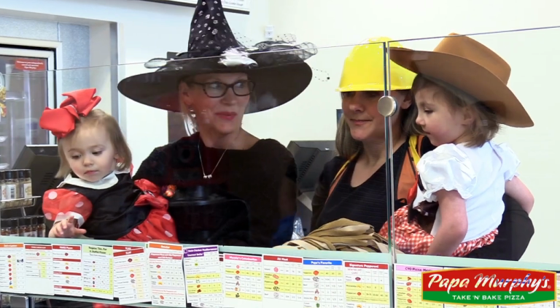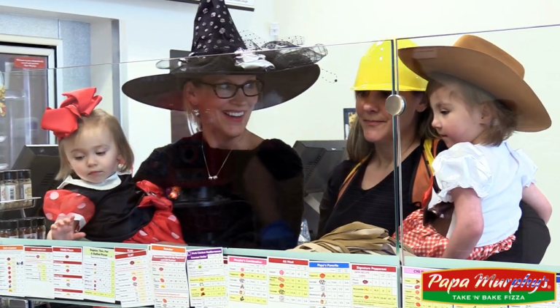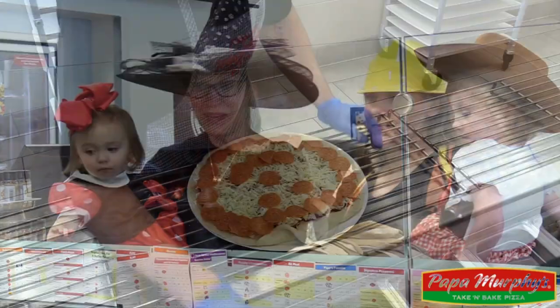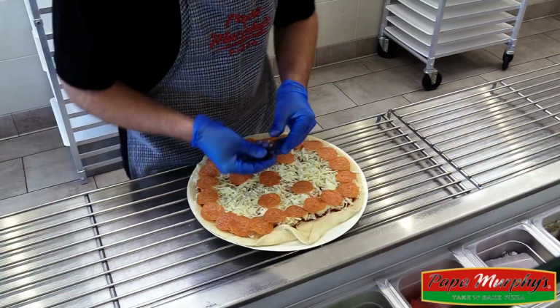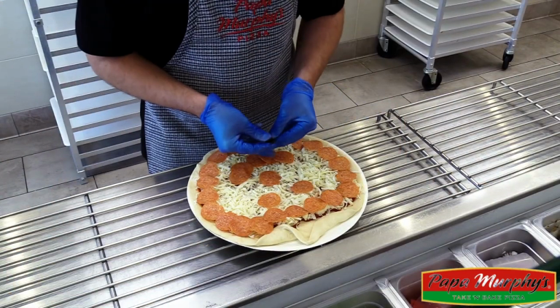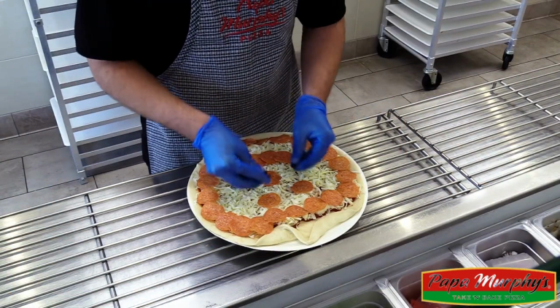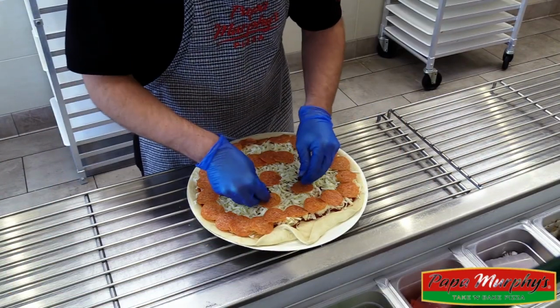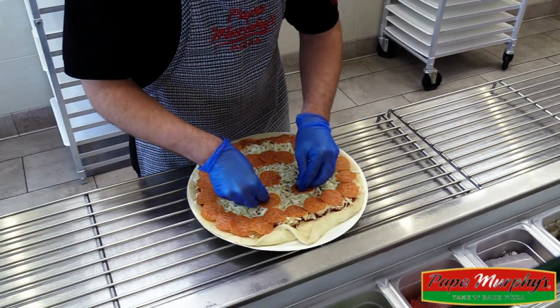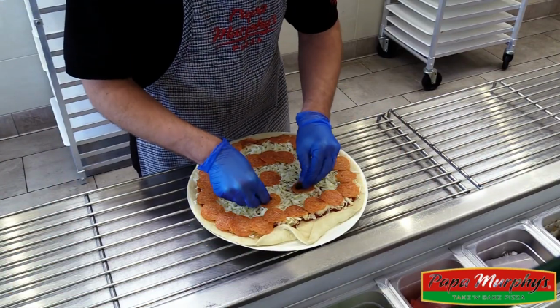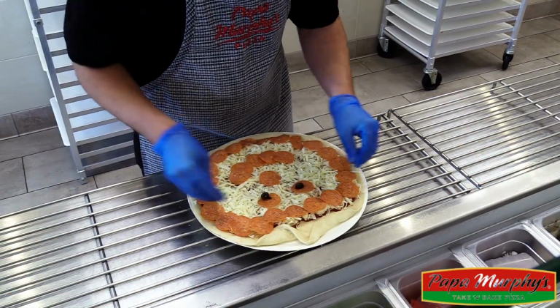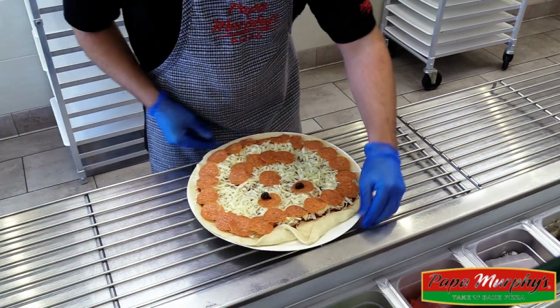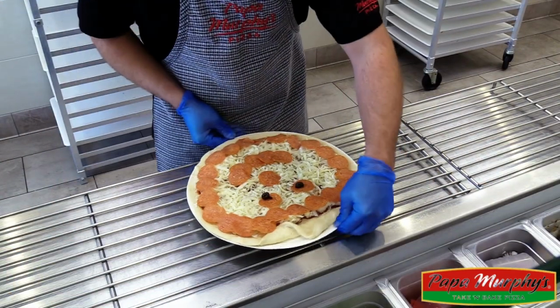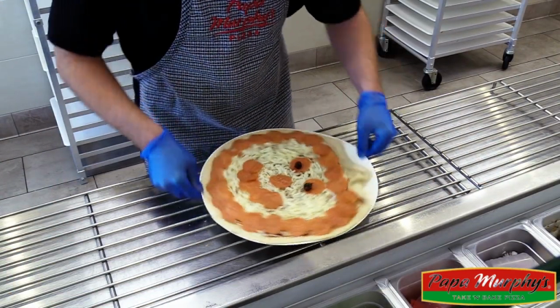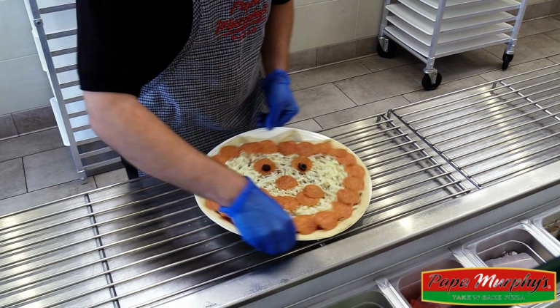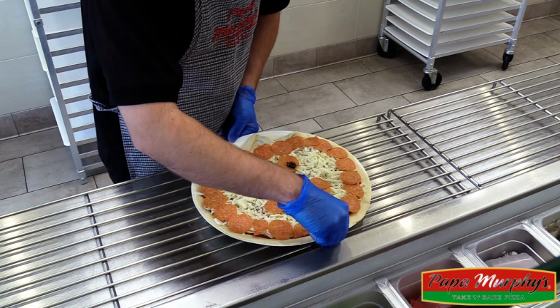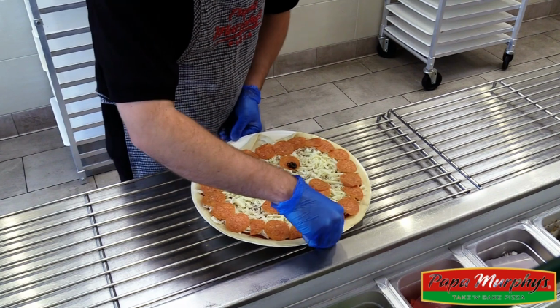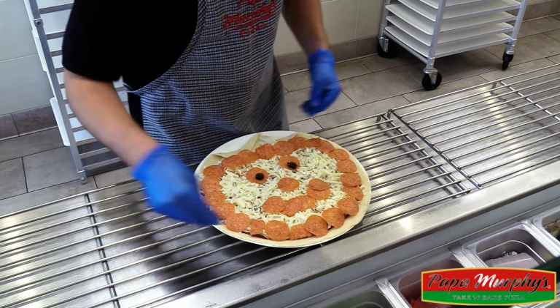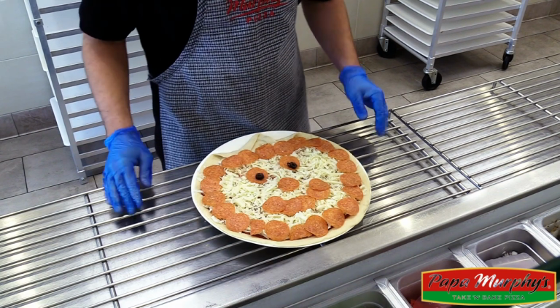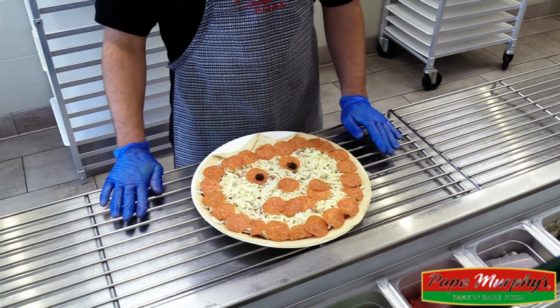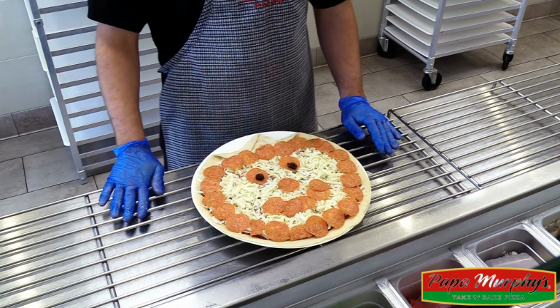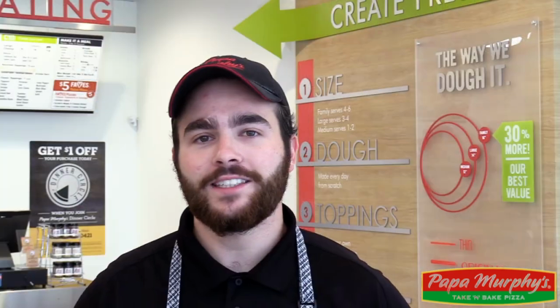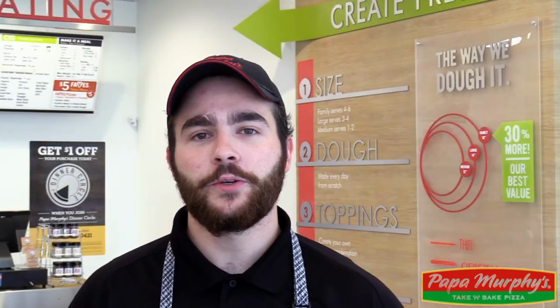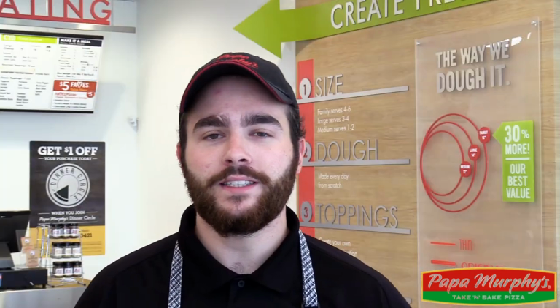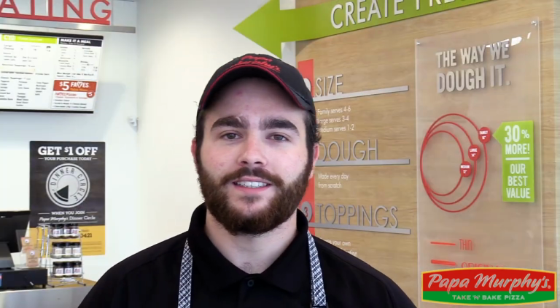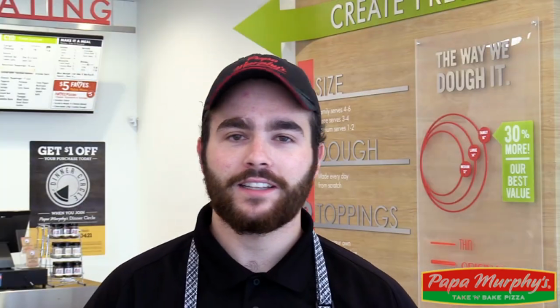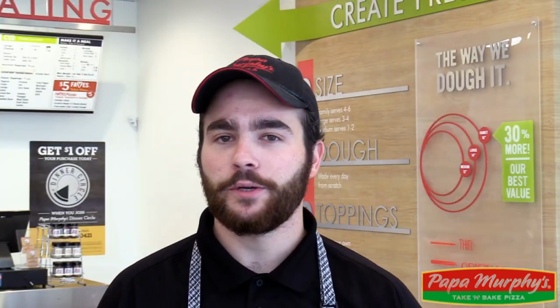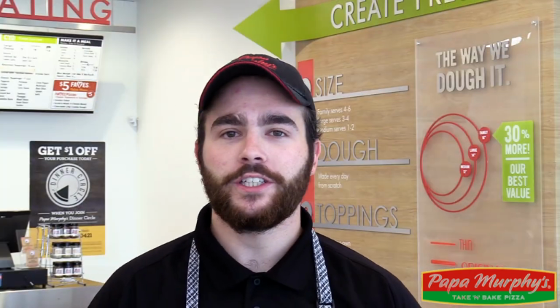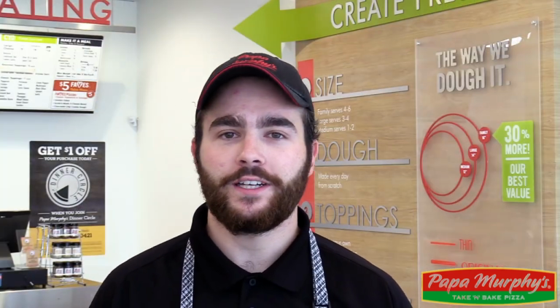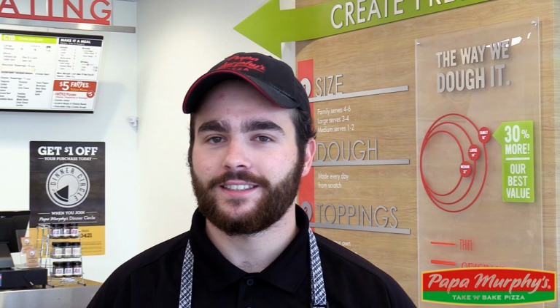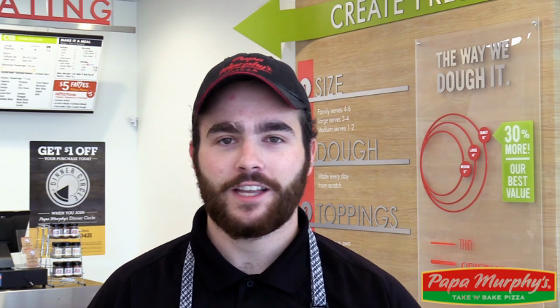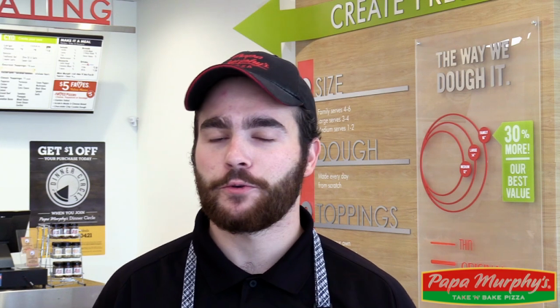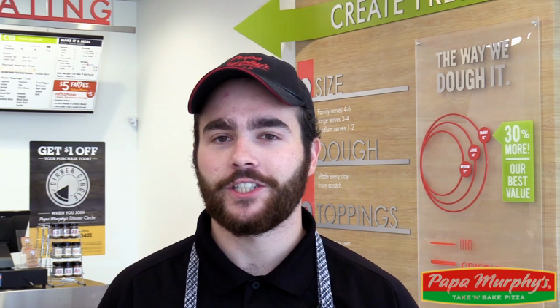Next we add two black olives for the eyes, and it really just gives it that Halloween feel. The last thing we do is add a little bit more cheese, because everyone loves cheese.